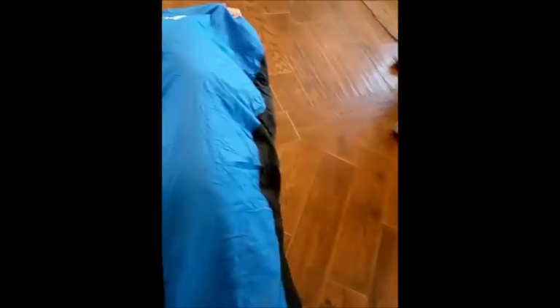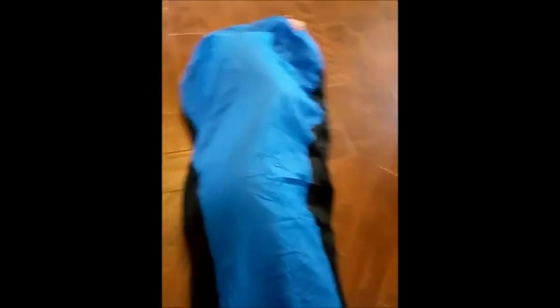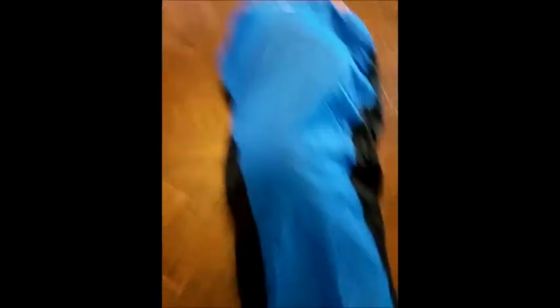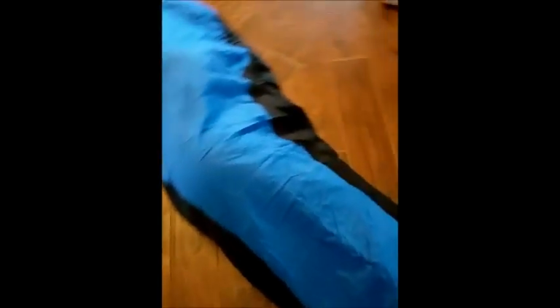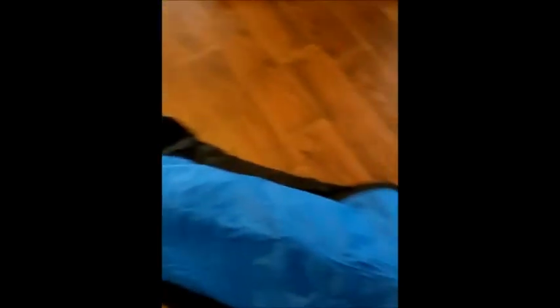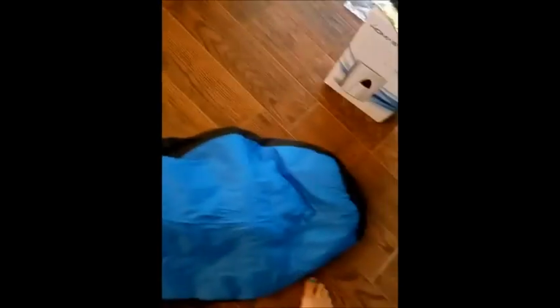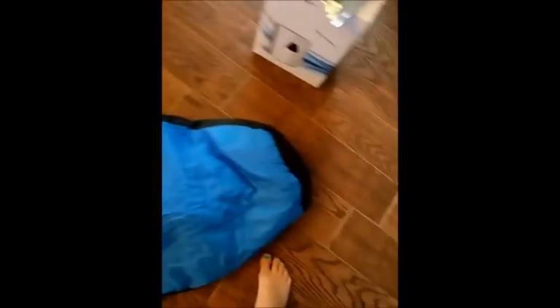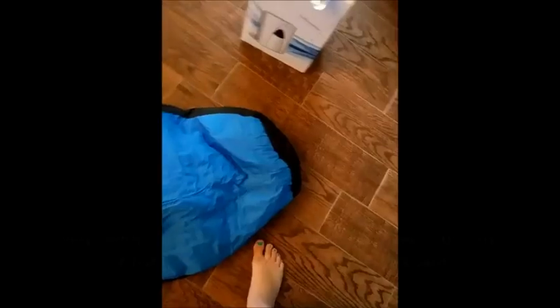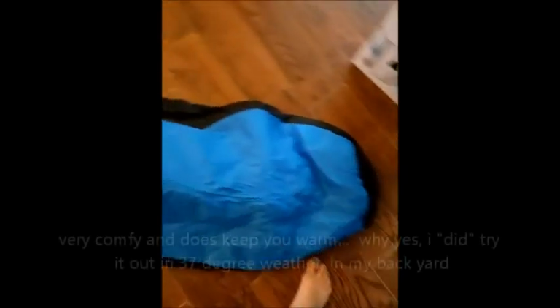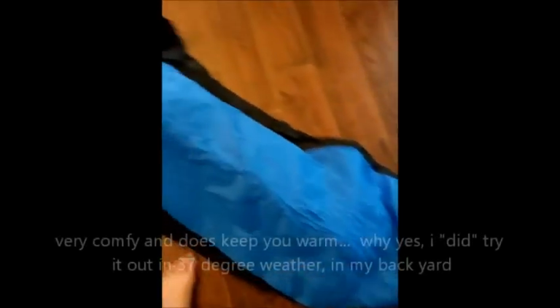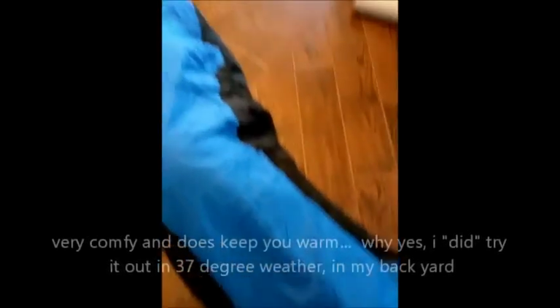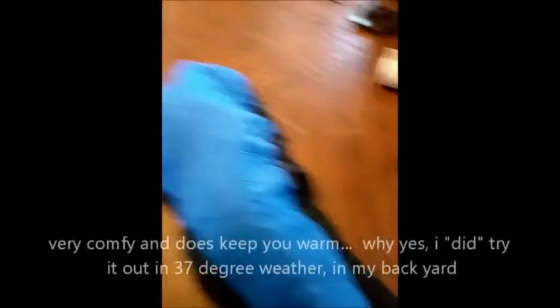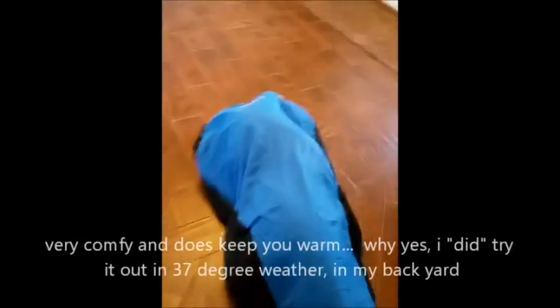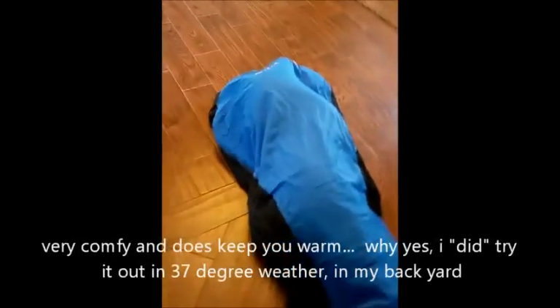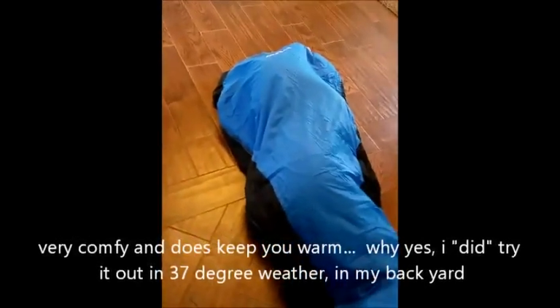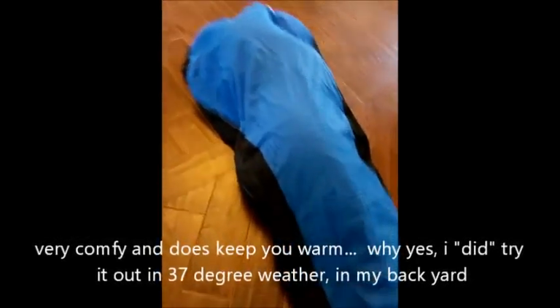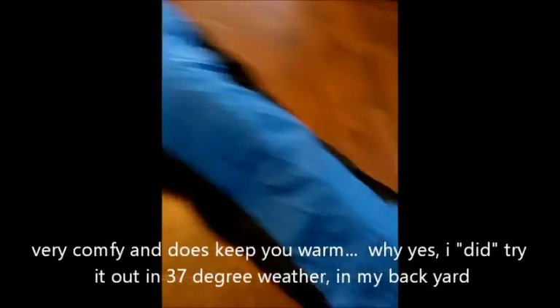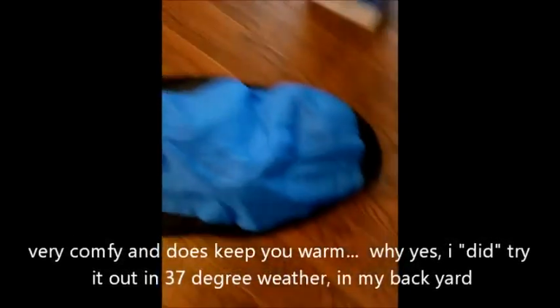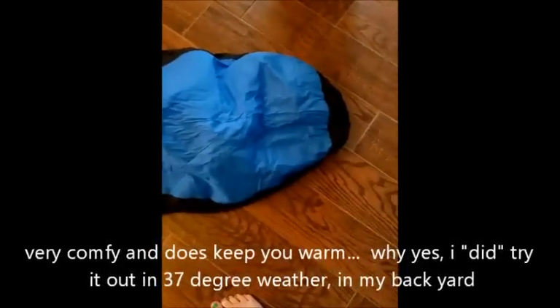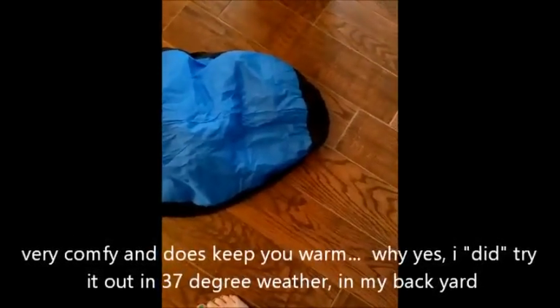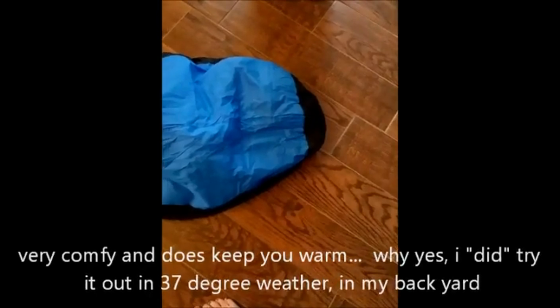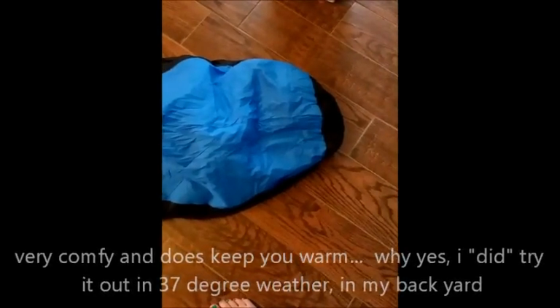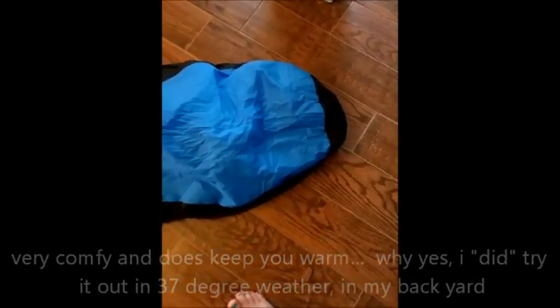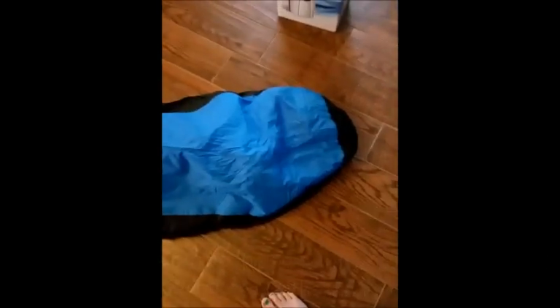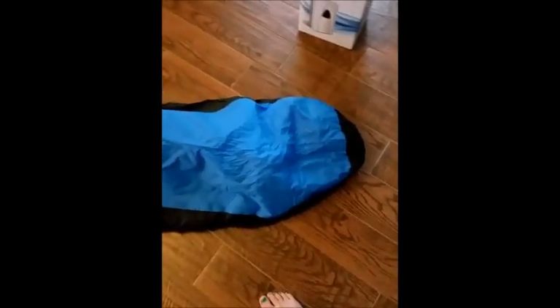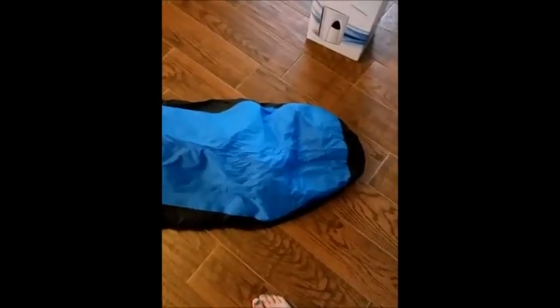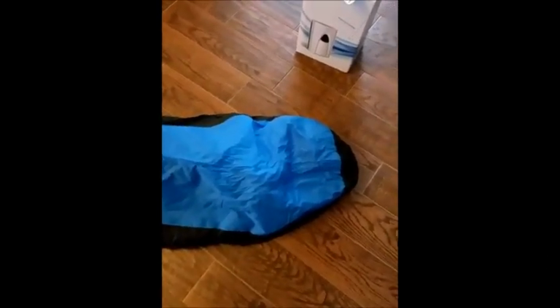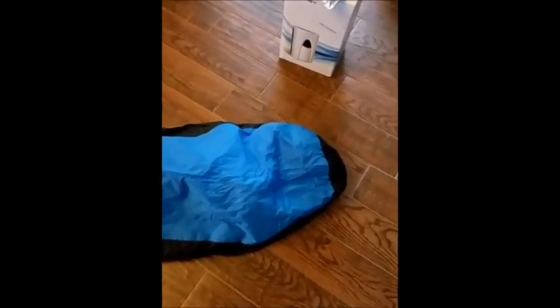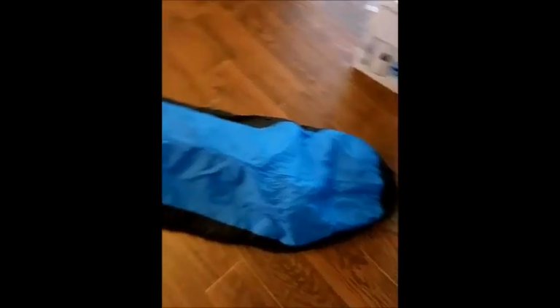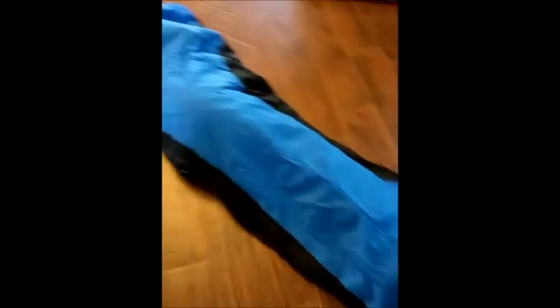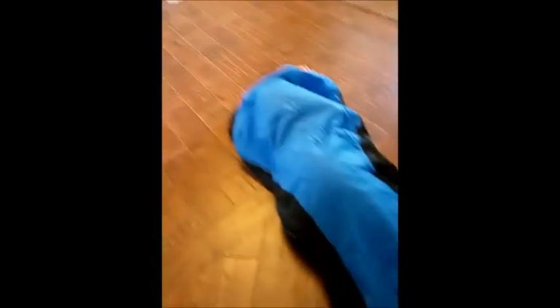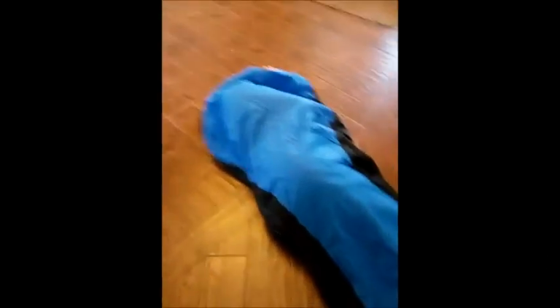Okay, so here it is. So if you're cold, it fits — see my feet? And that's the whole thing.